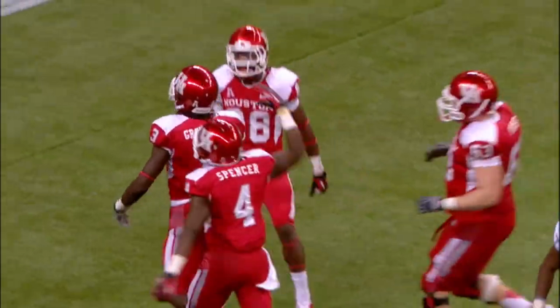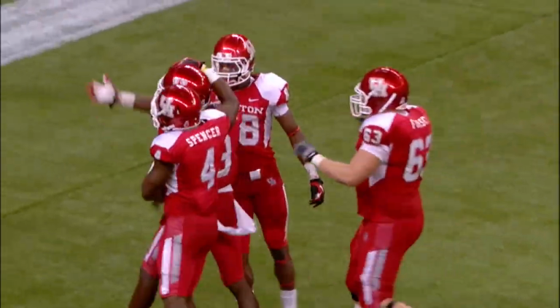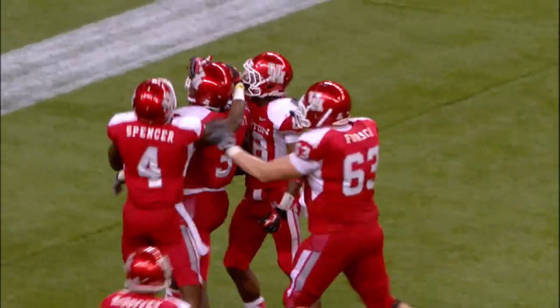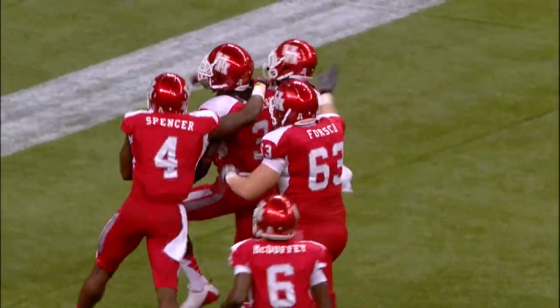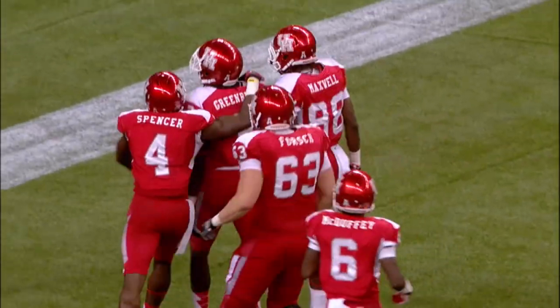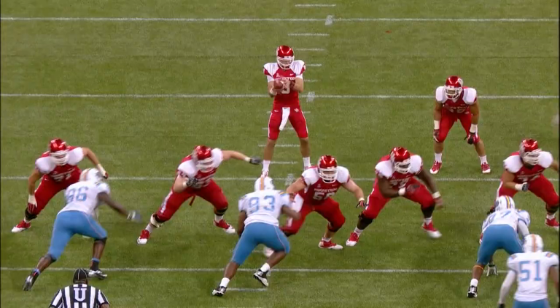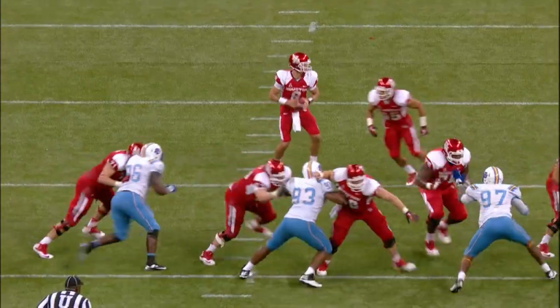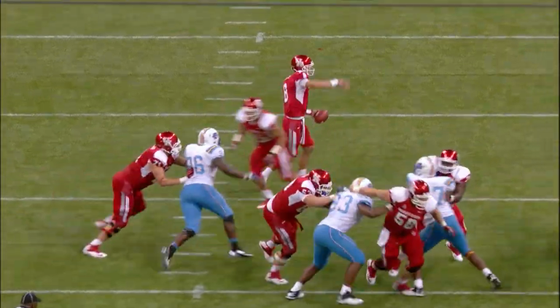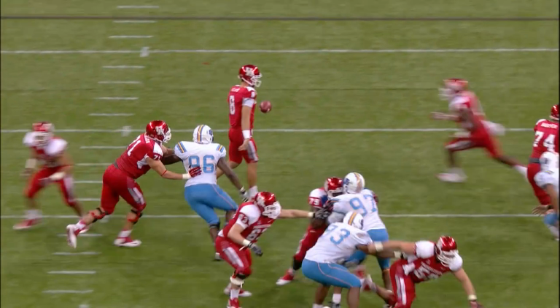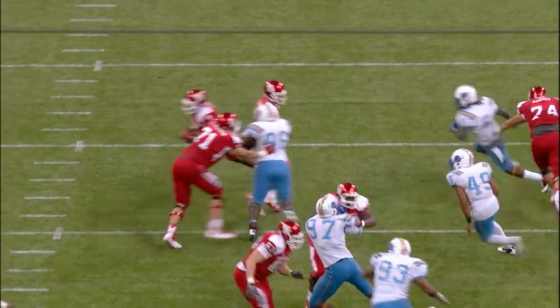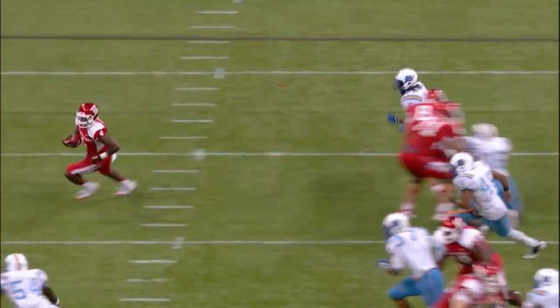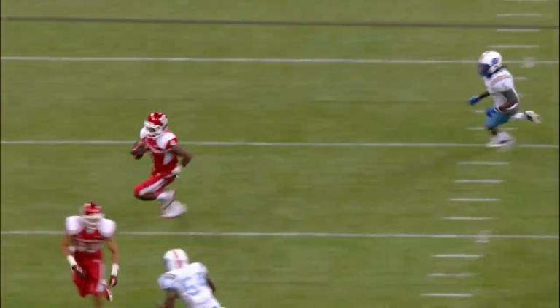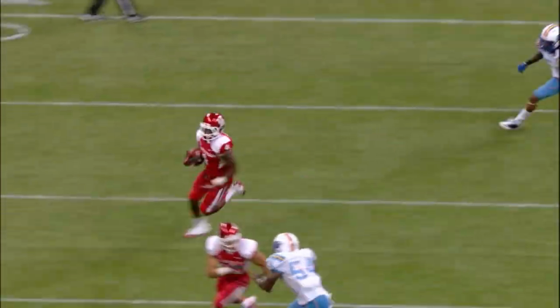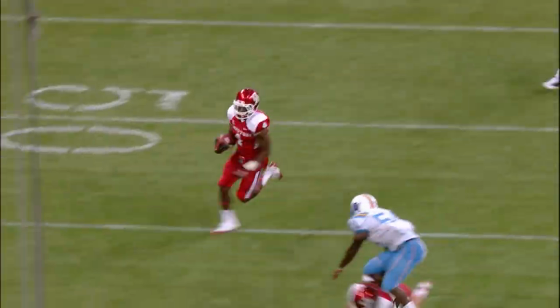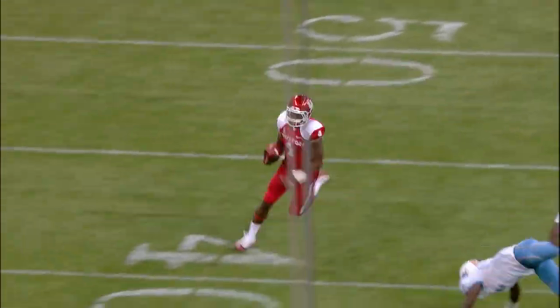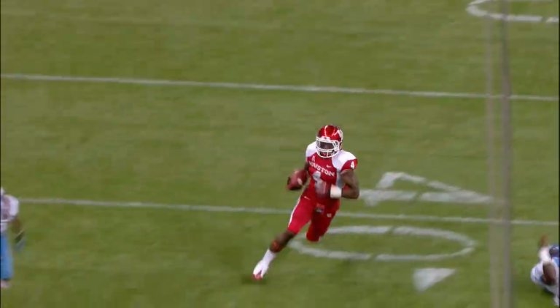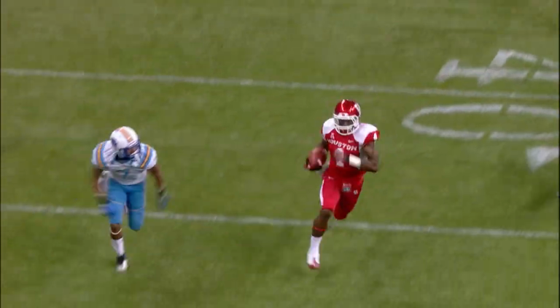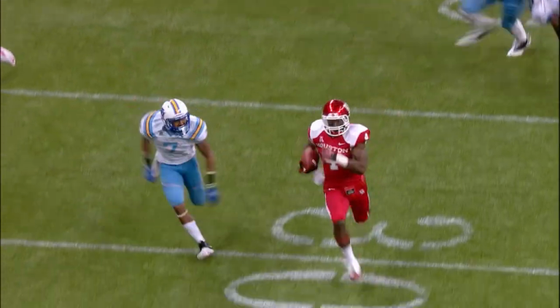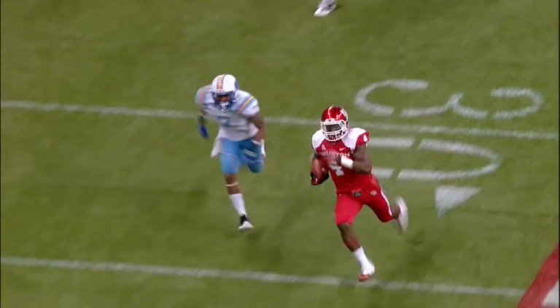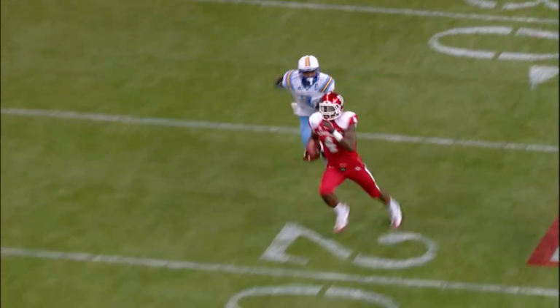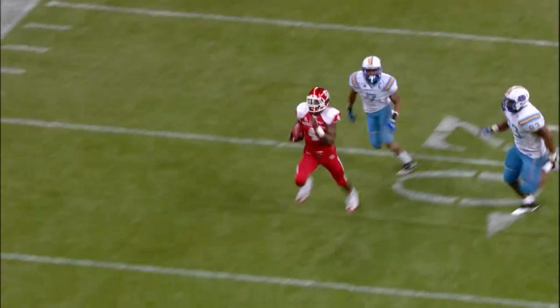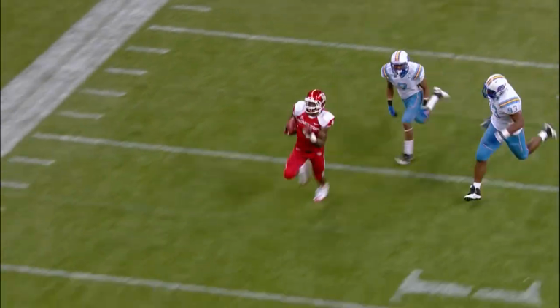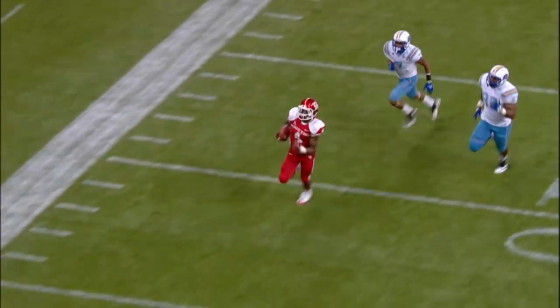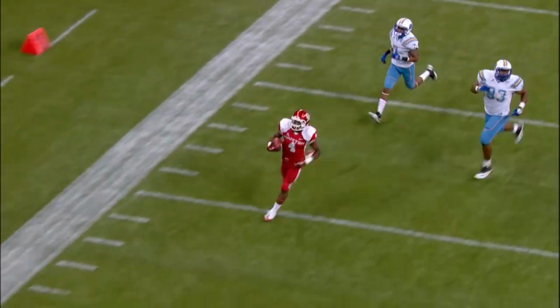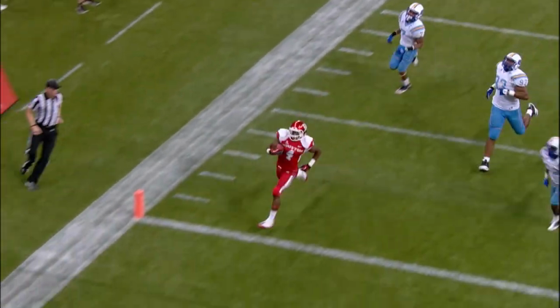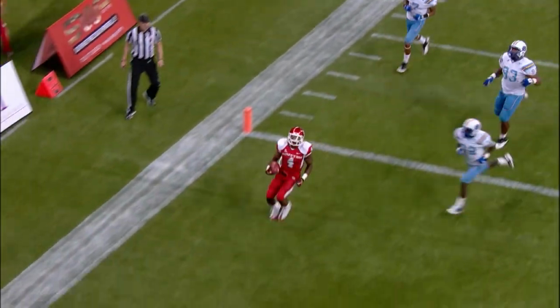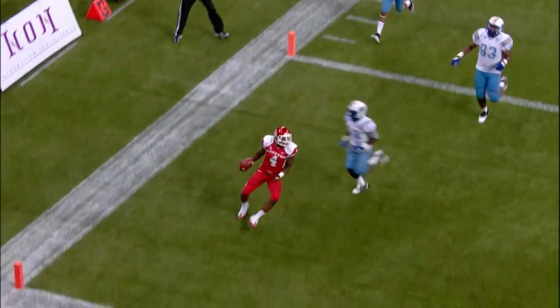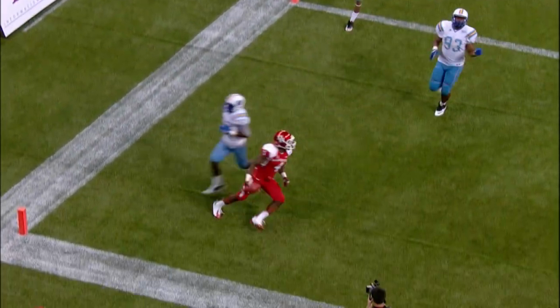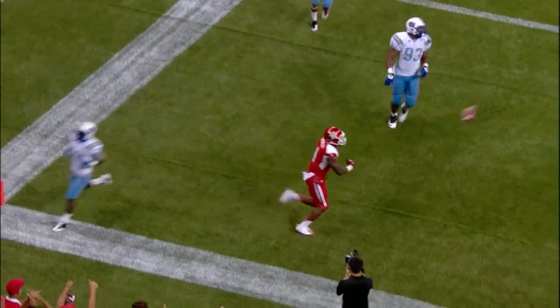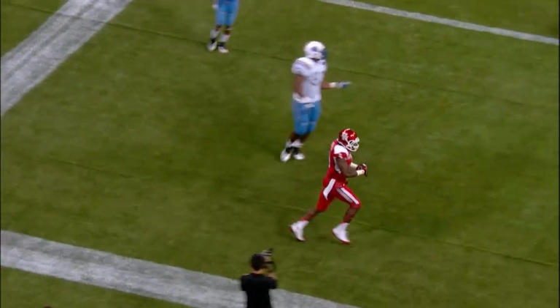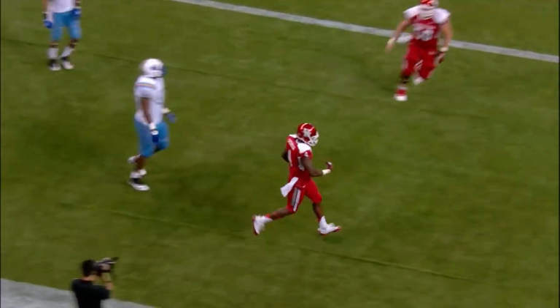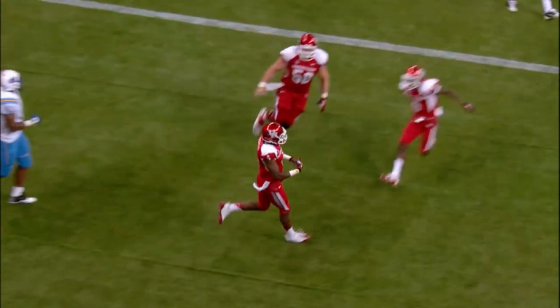Deontay Greenberry right at the goal line. The yard line takes the reverse. Now they hand it off on the reverse. Daniel Spencer on the right side, 40, 30, down to the 20, the 10, touchdown Cougars. He de-spins, how about that?